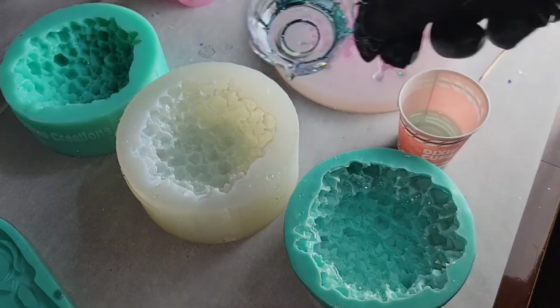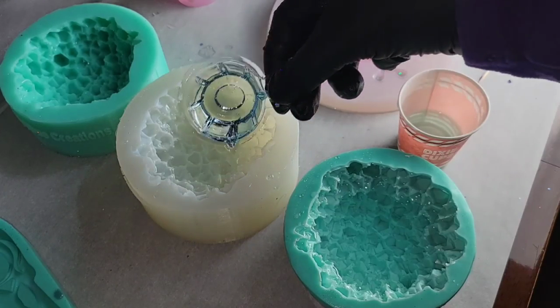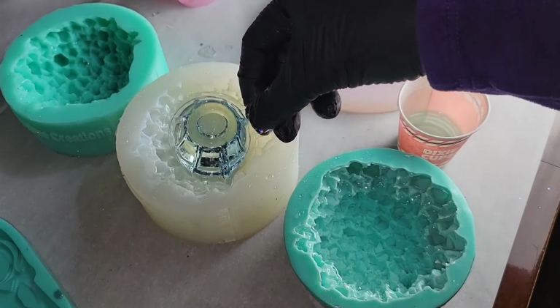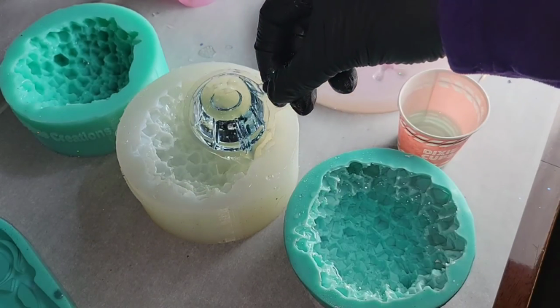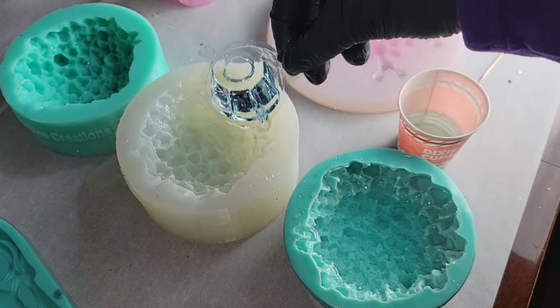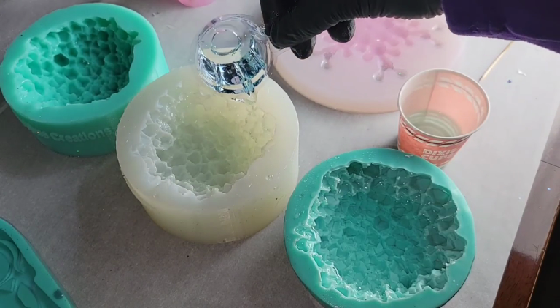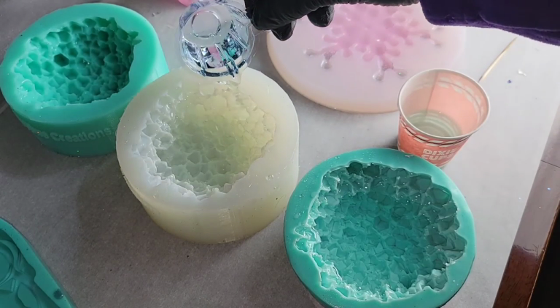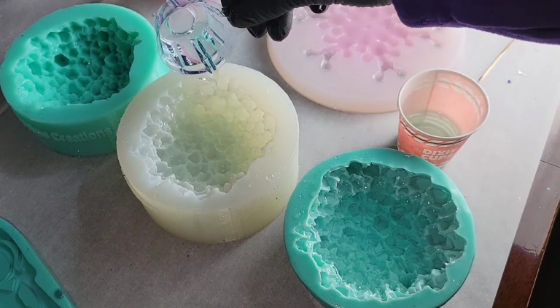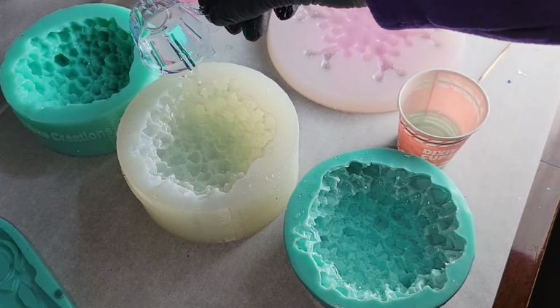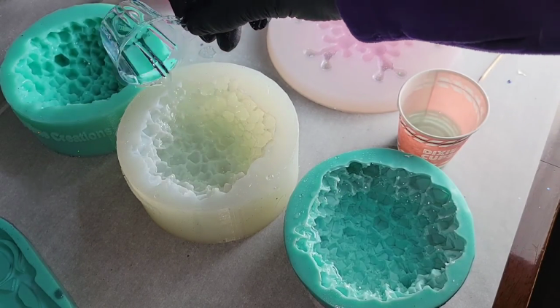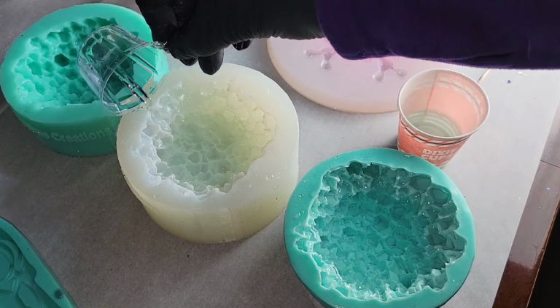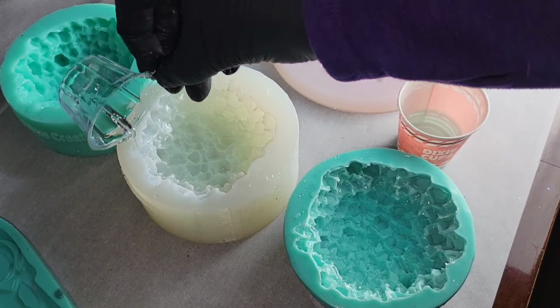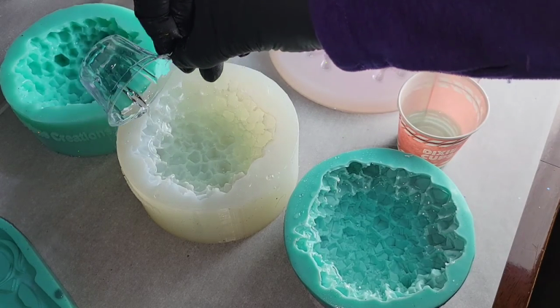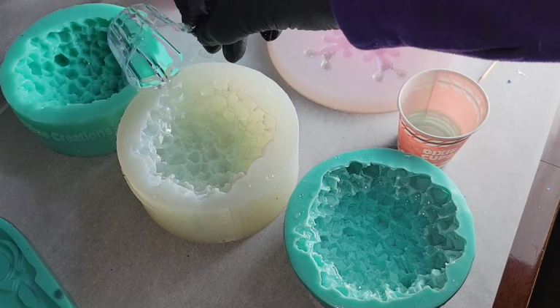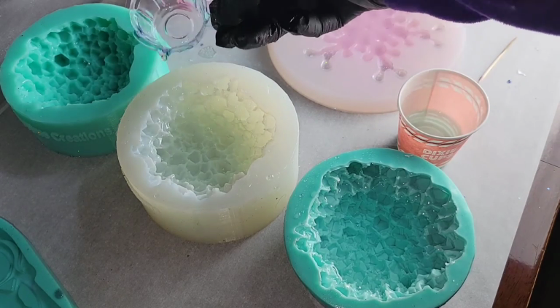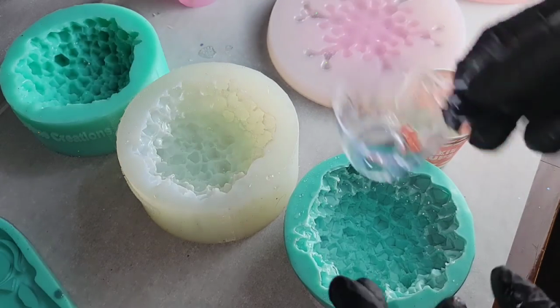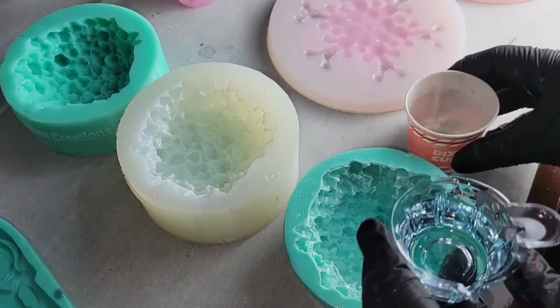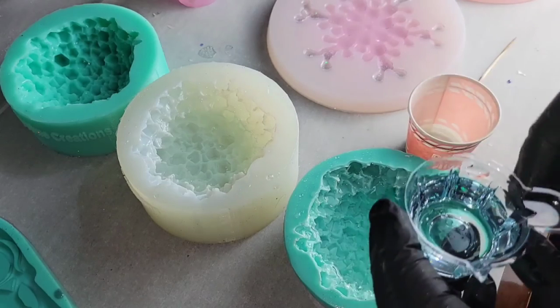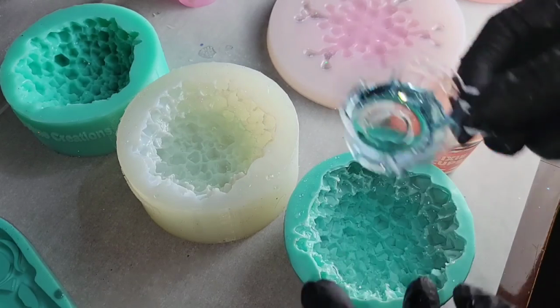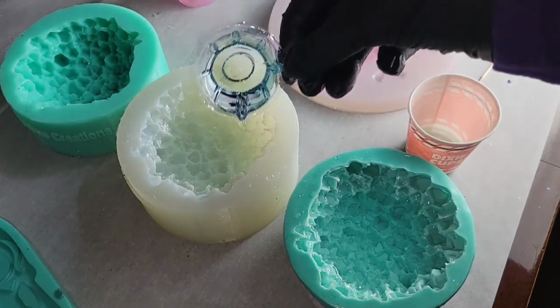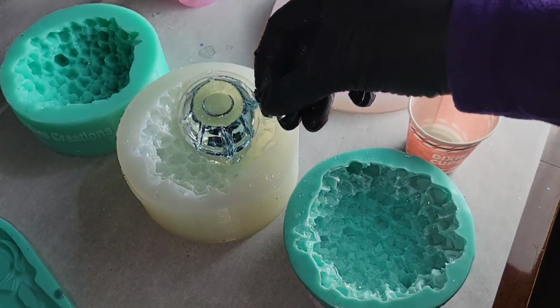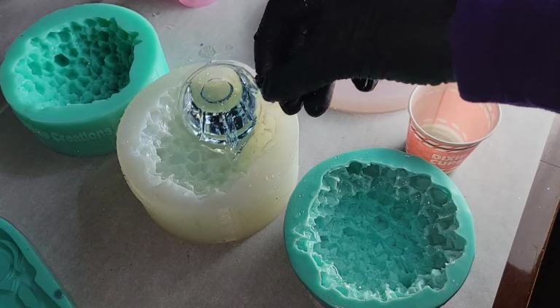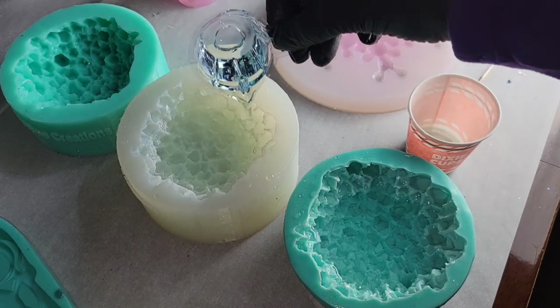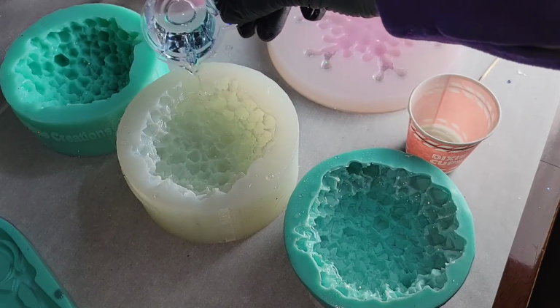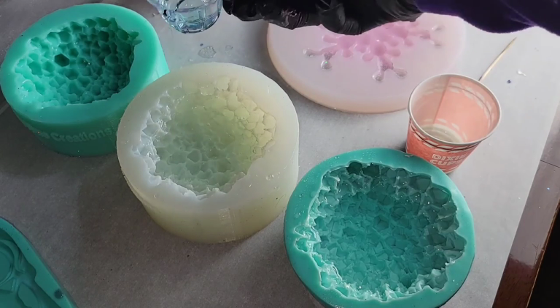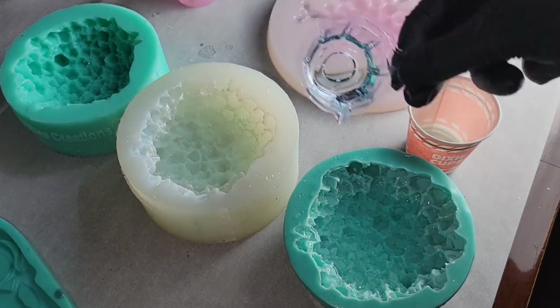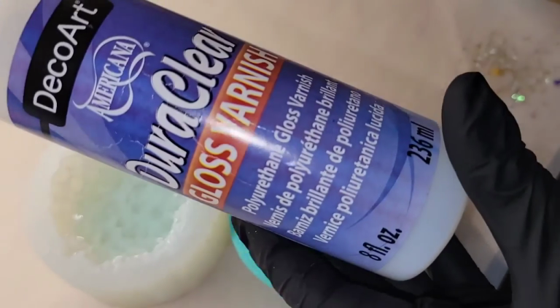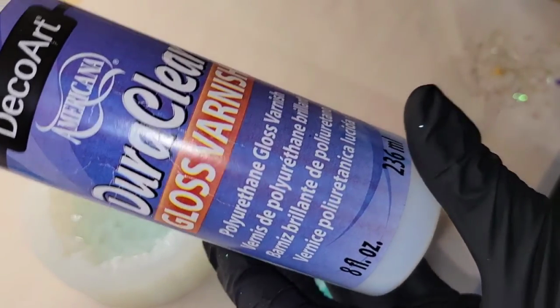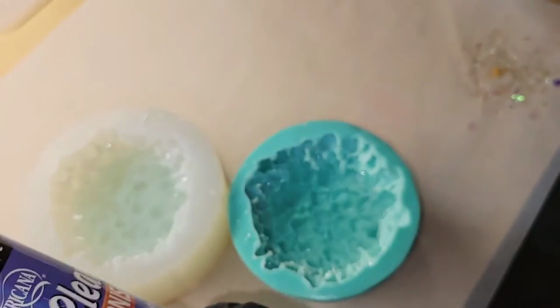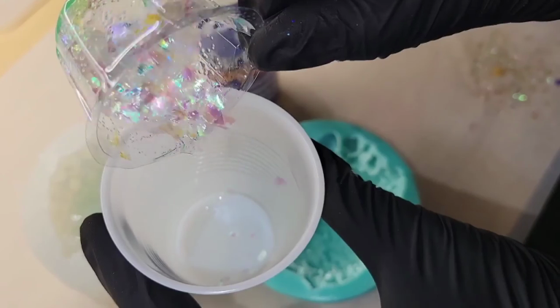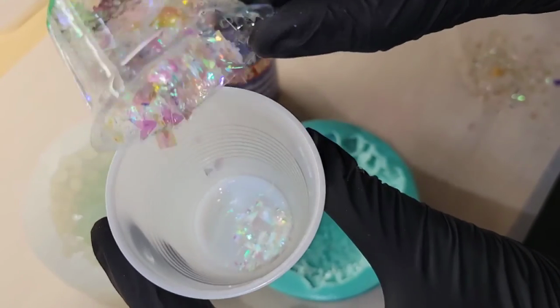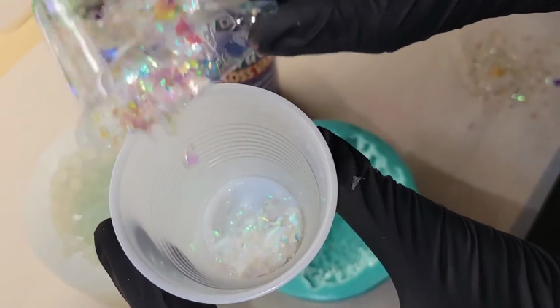I'm going in with two ounces of light blue tinted resin. Today I'm using the Liquid Diamonds. I was carefully filling in the crystal points on this mold, trying to pour slowly so I didn't introduce a bunch of air bubbles. Let that cure overnight.